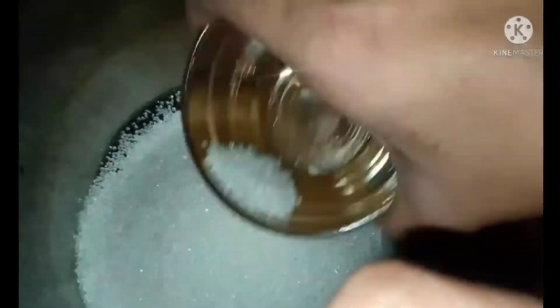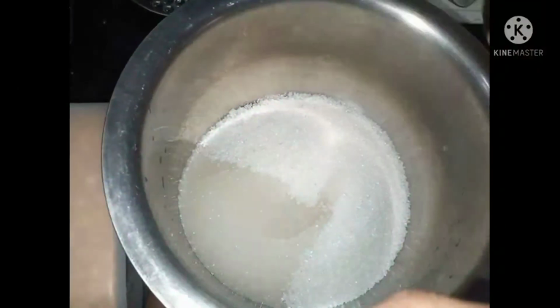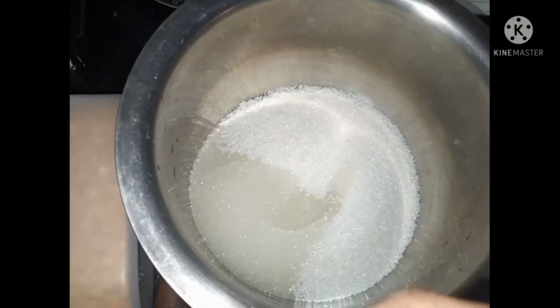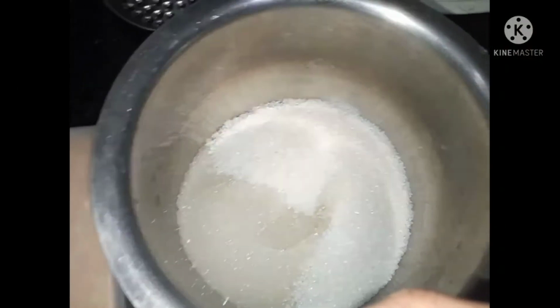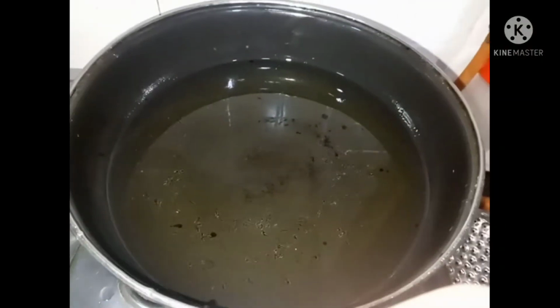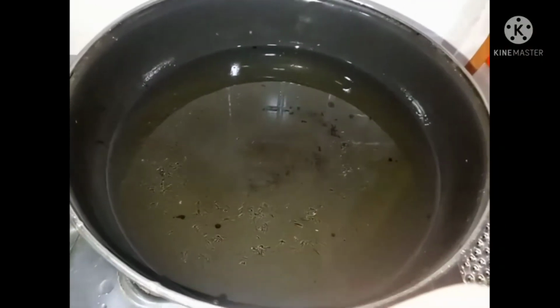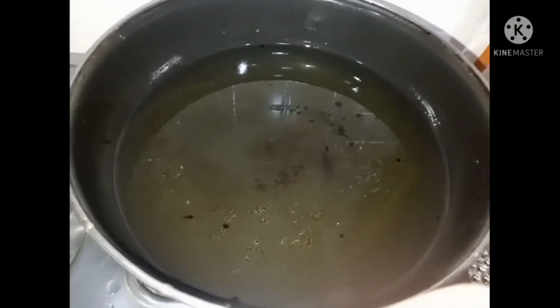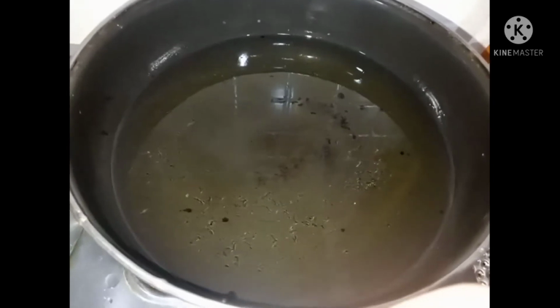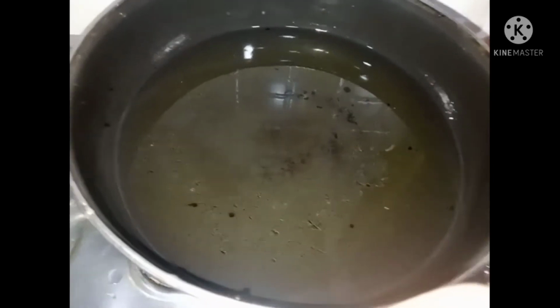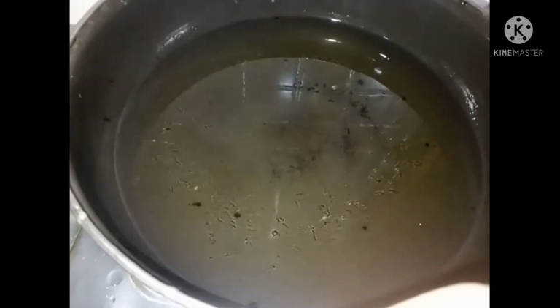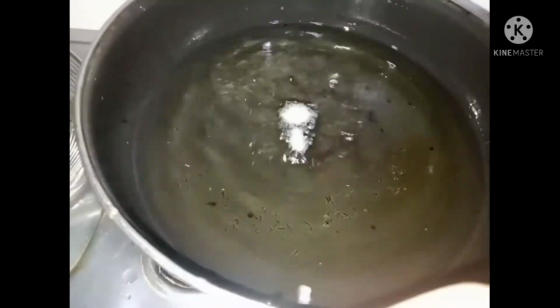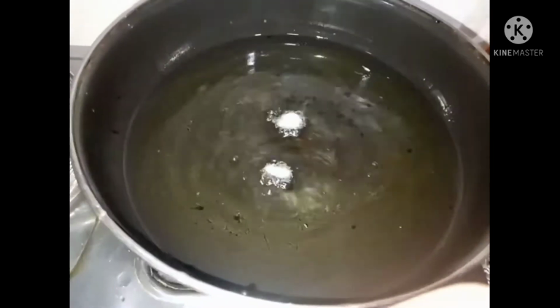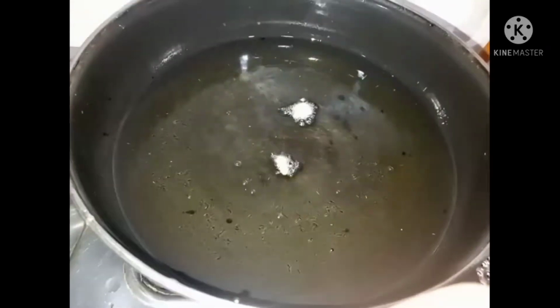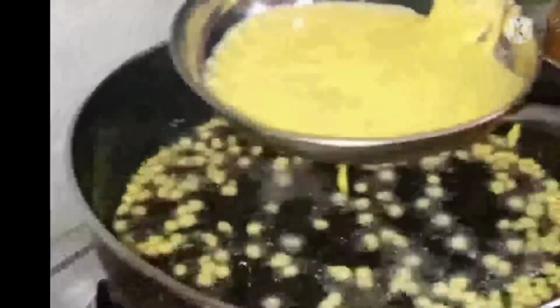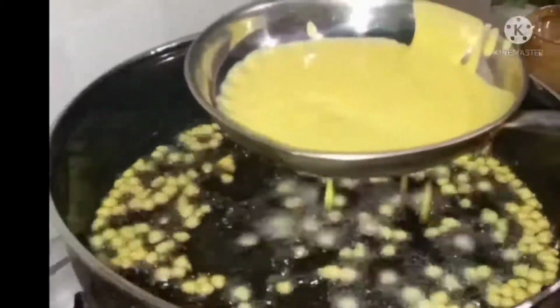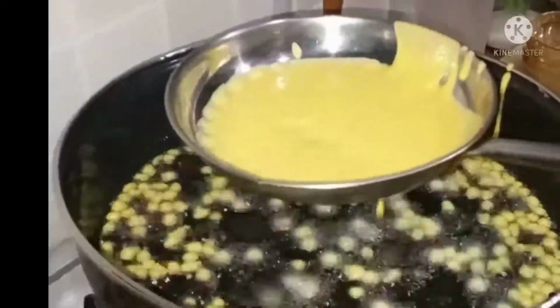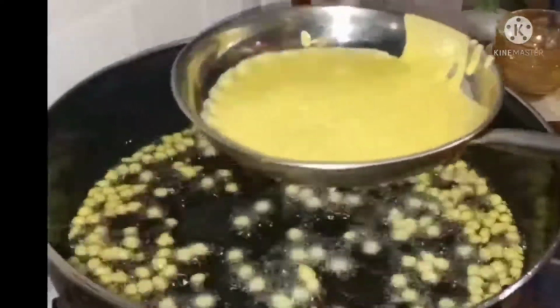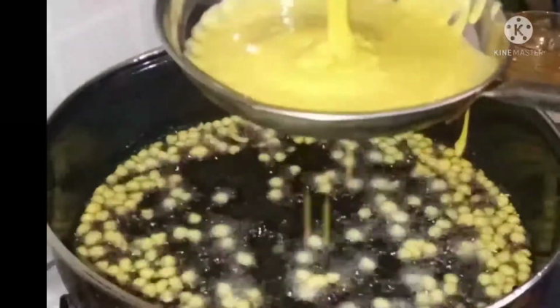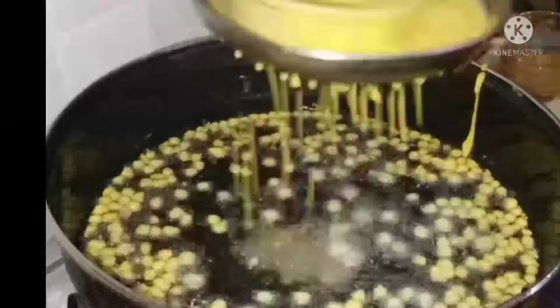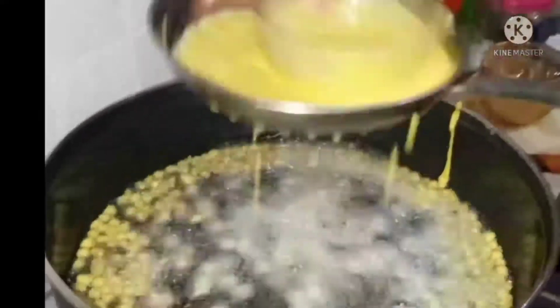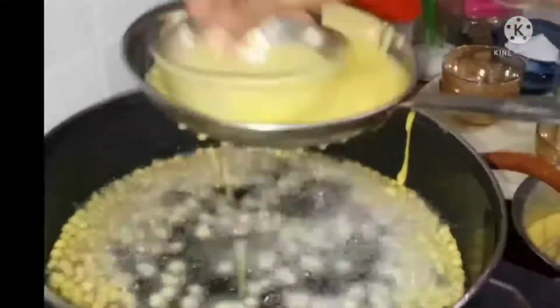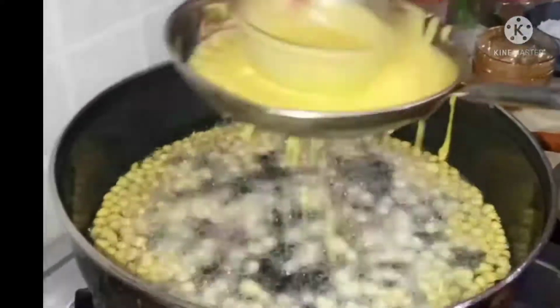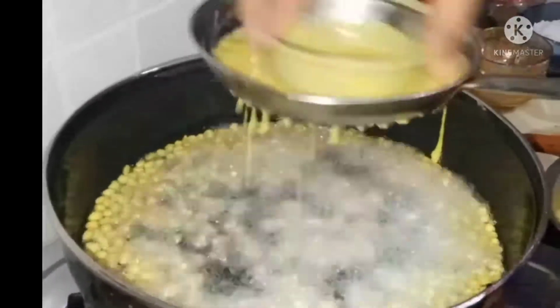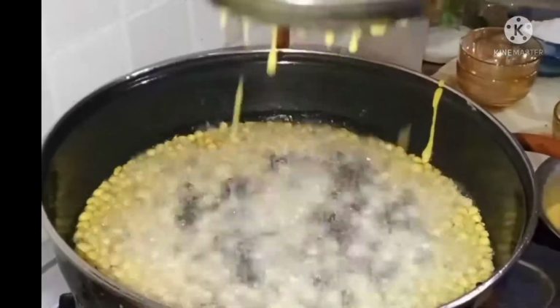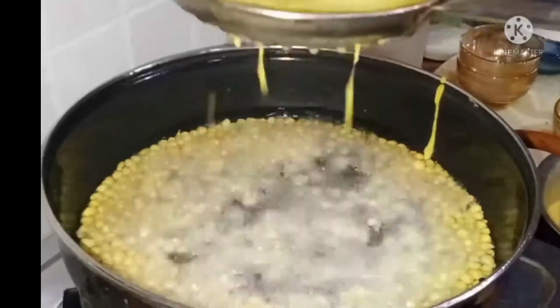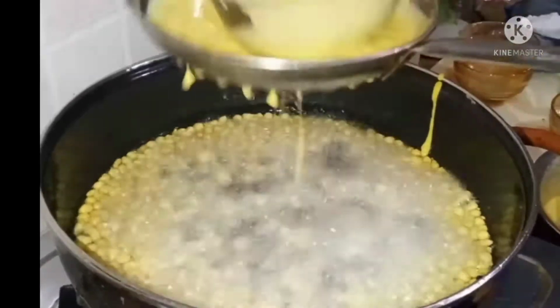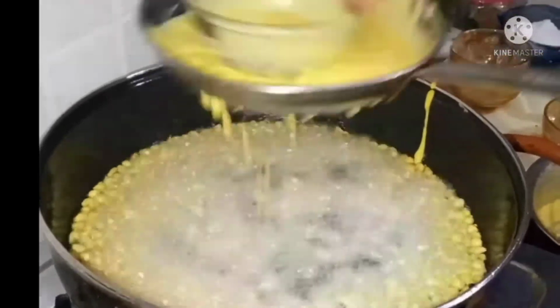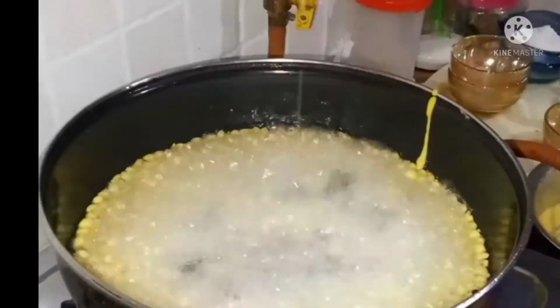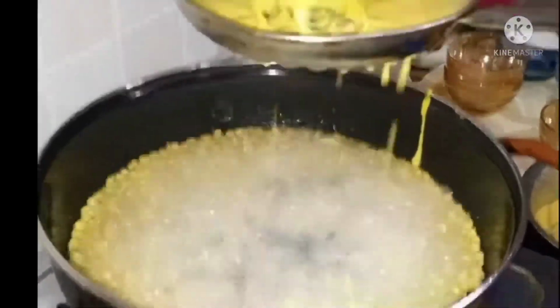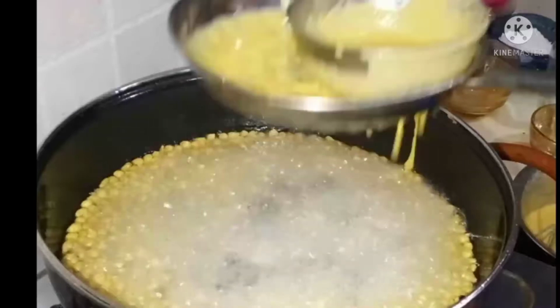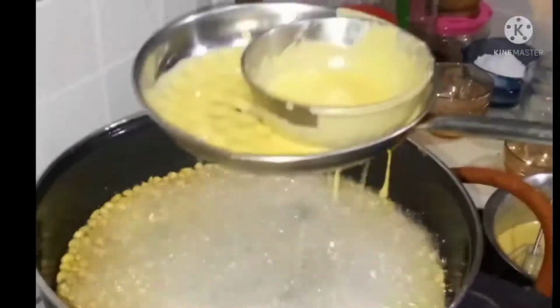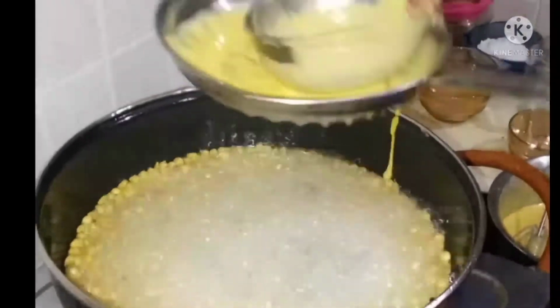The oil is very dry. Let's take a little oil to dry it. If you need to put it in the pot, put it in the pot. Then put it in the pot.